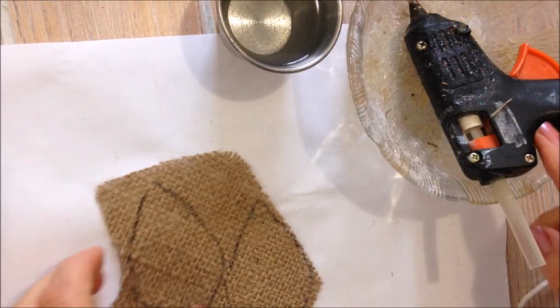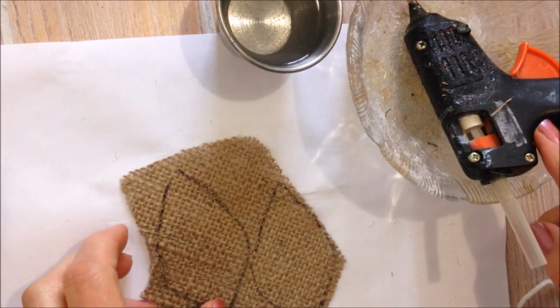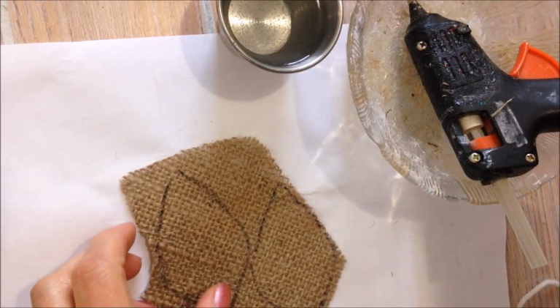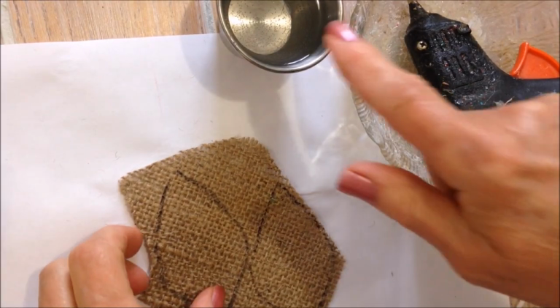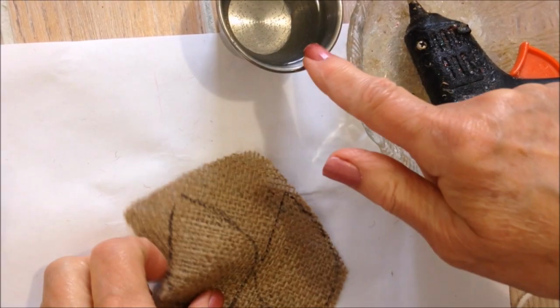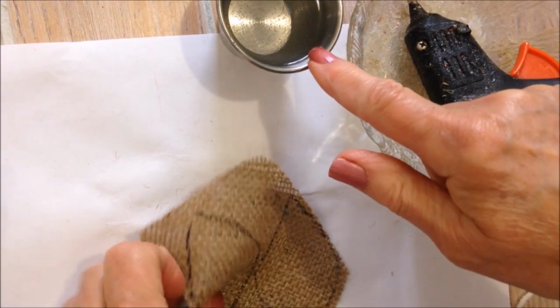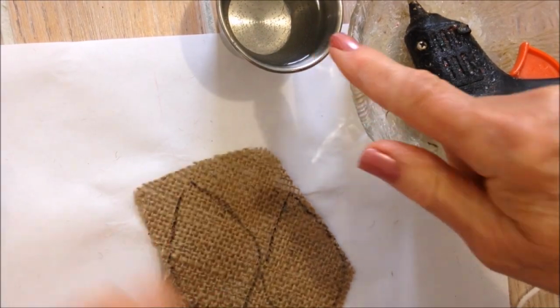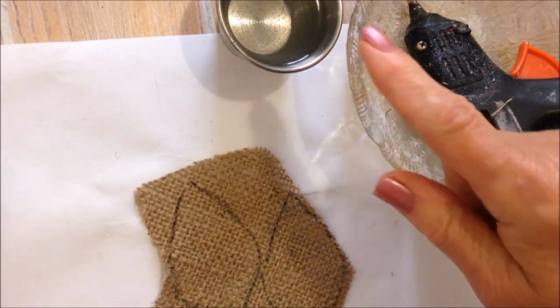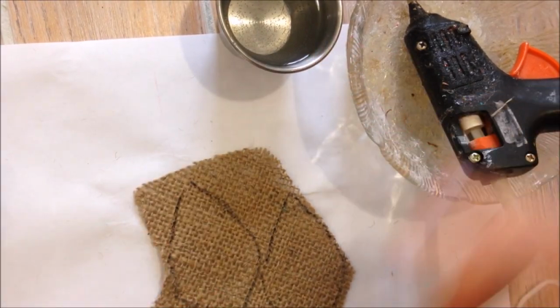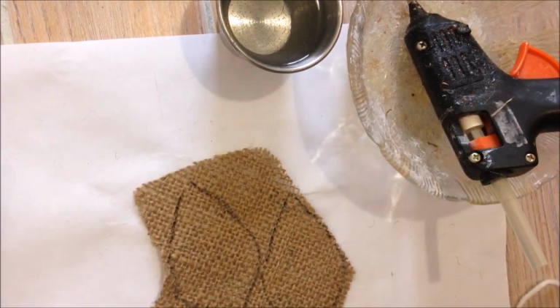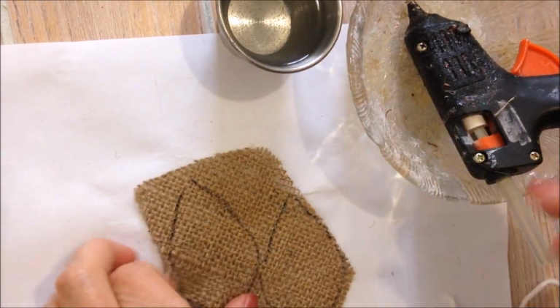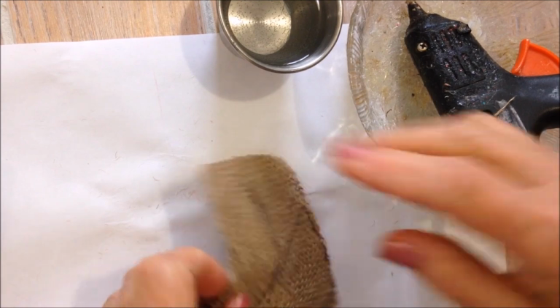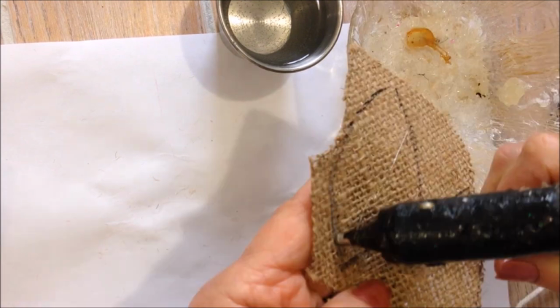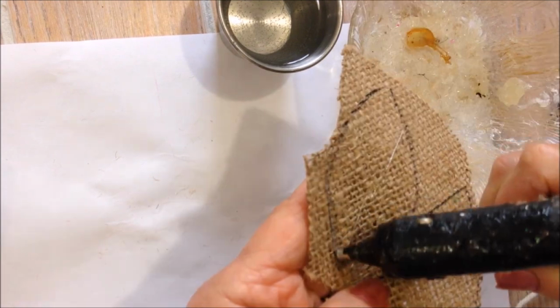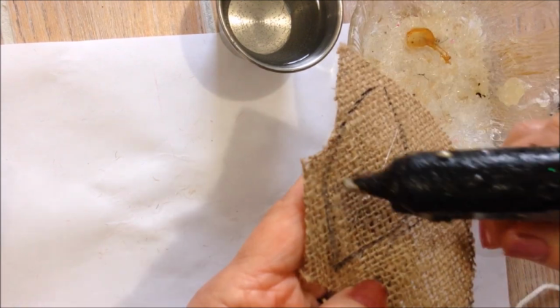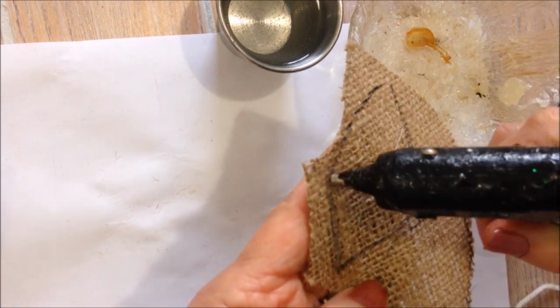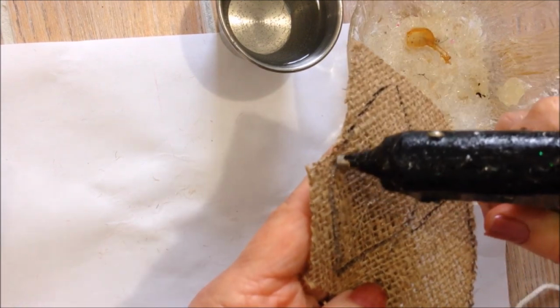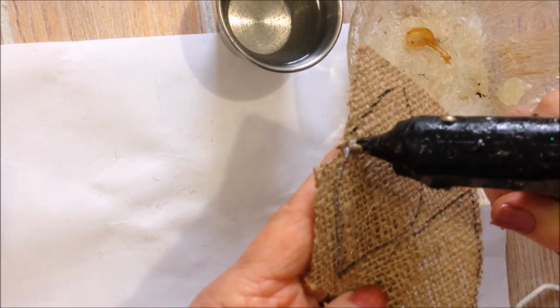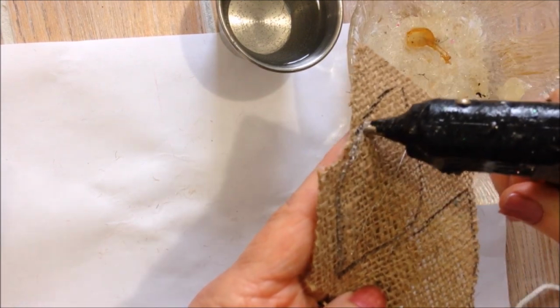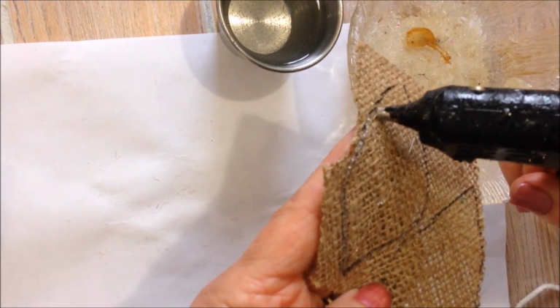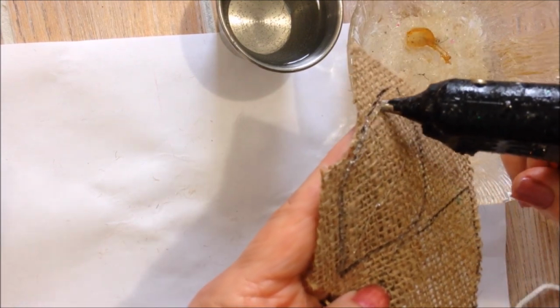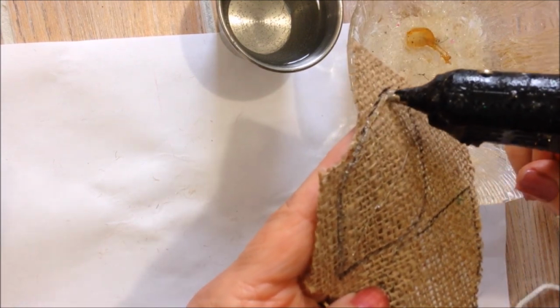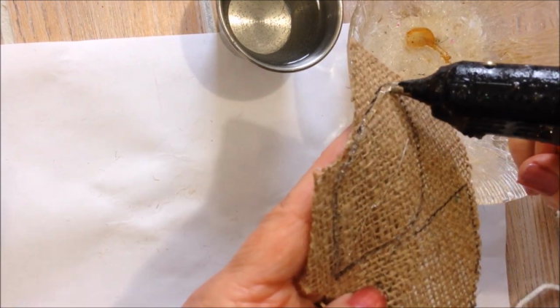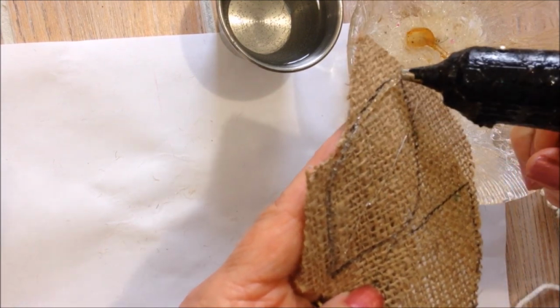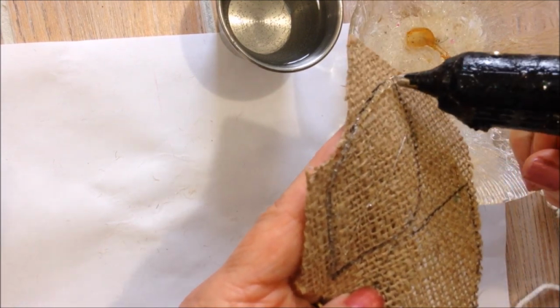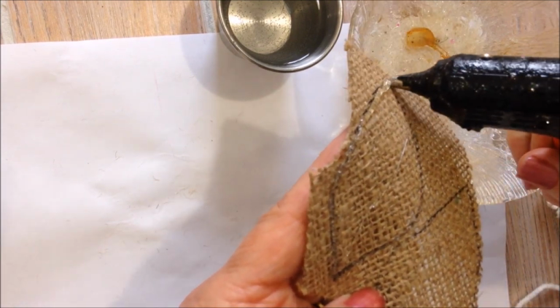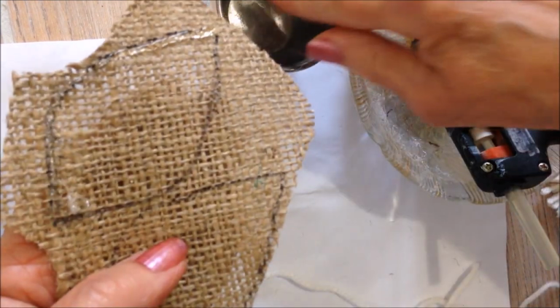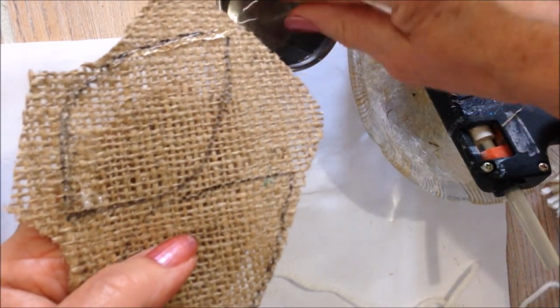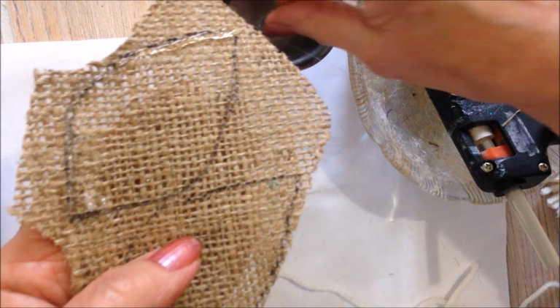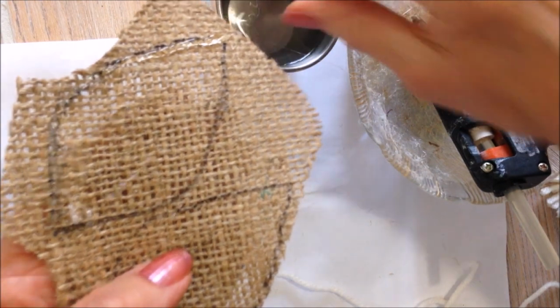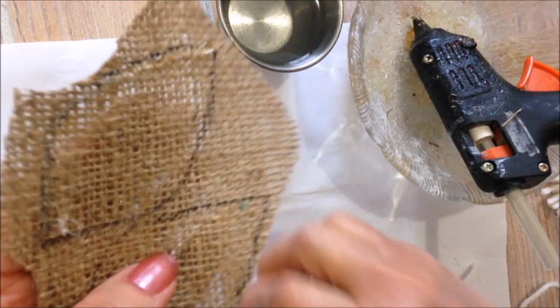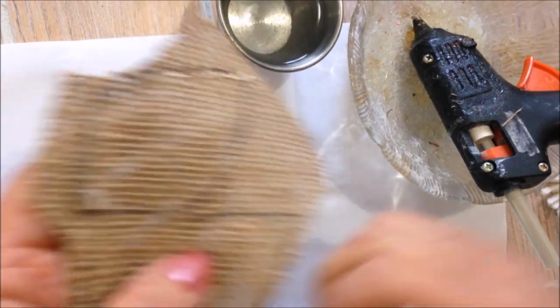I have my hot glue gun and some water so I don't burn my fingers. Place a small bead of hot glue around the outside edge, and wet your fingers so you don't get burned.